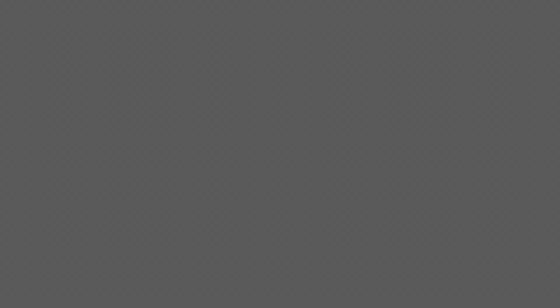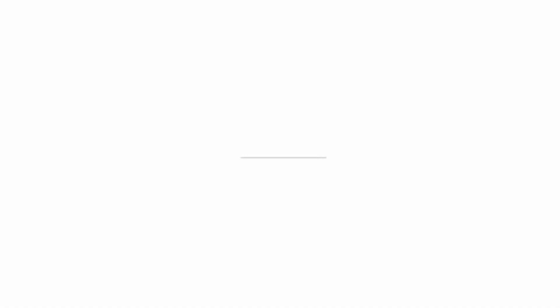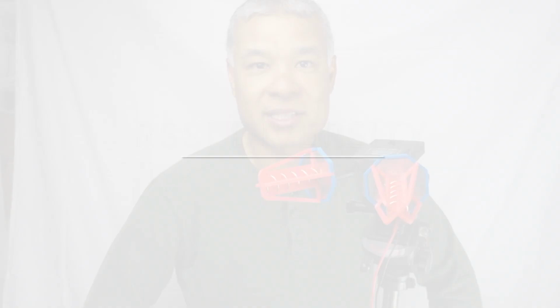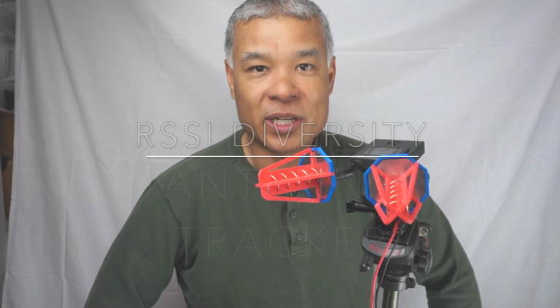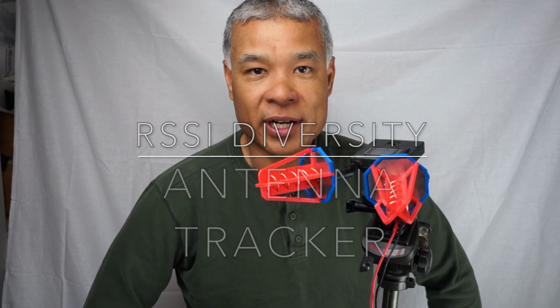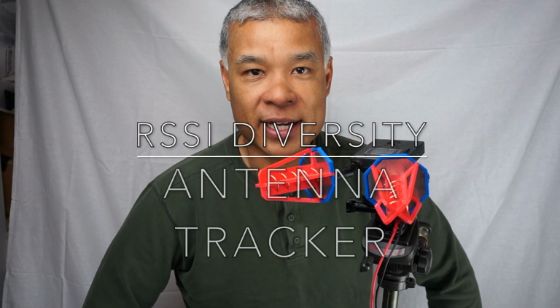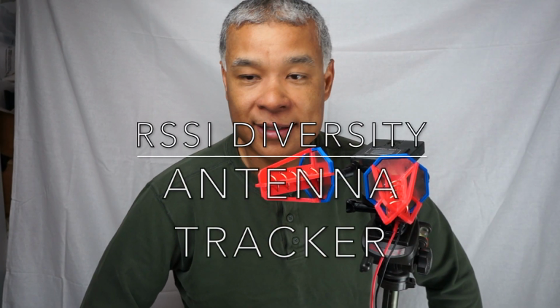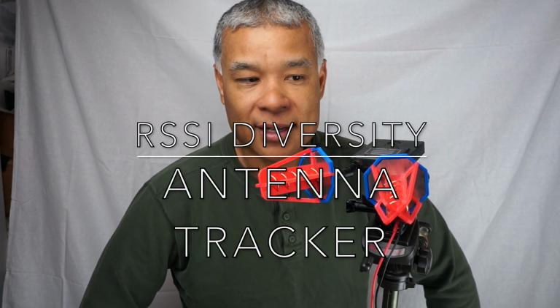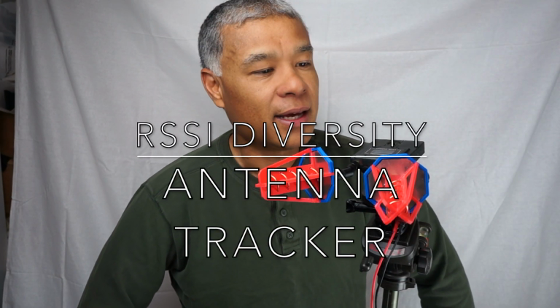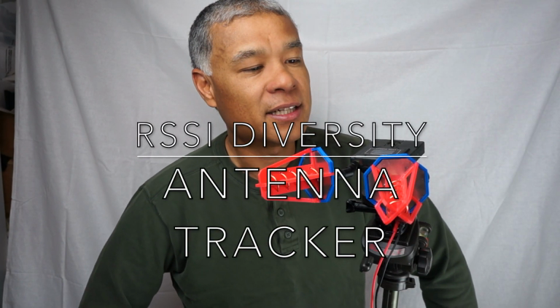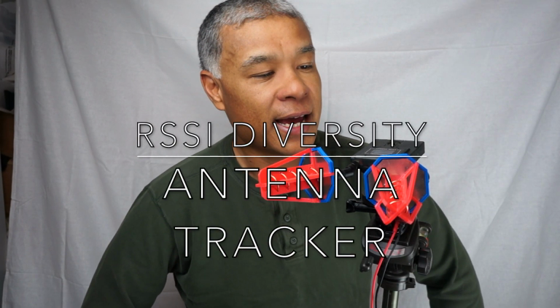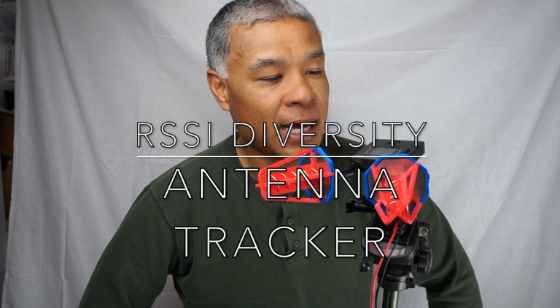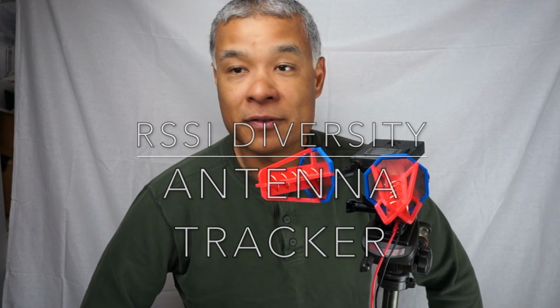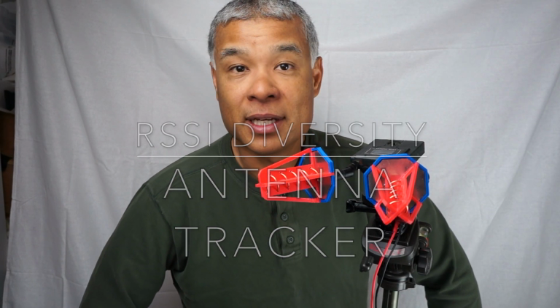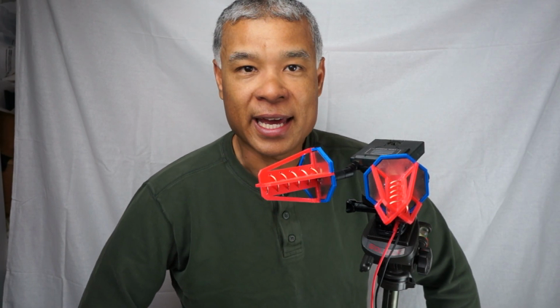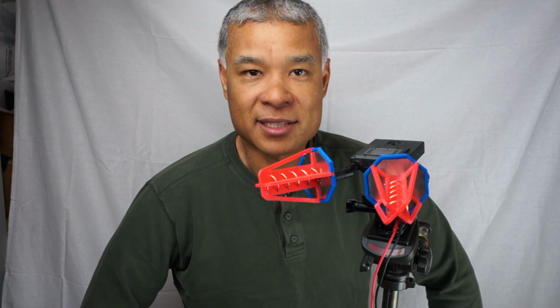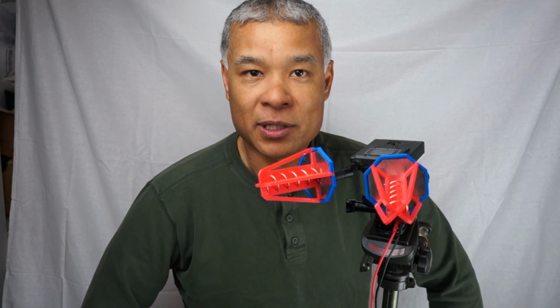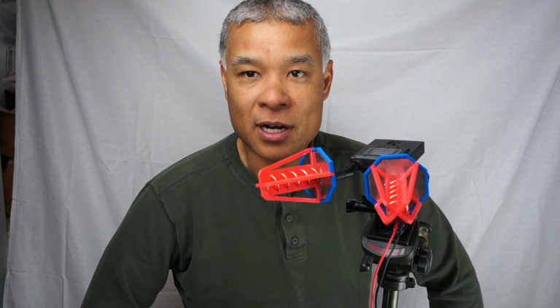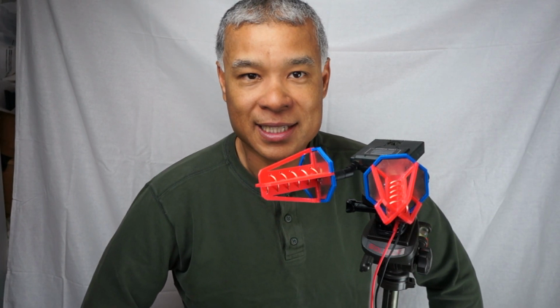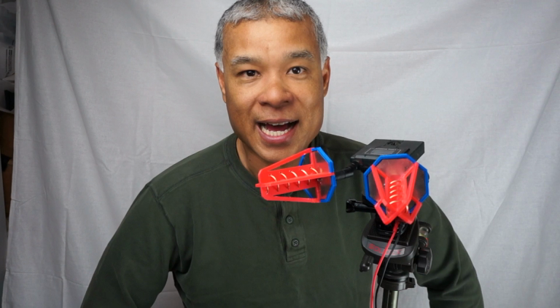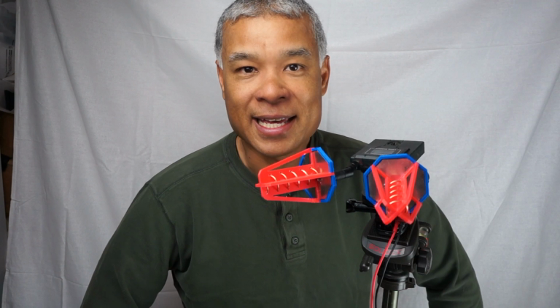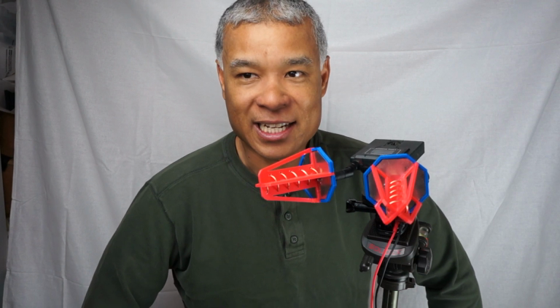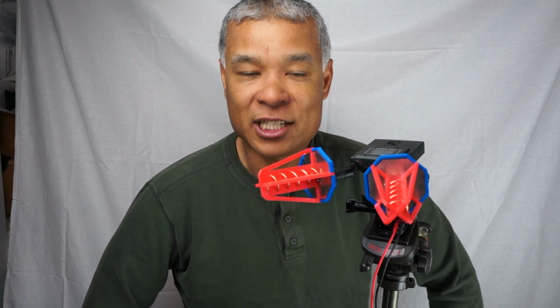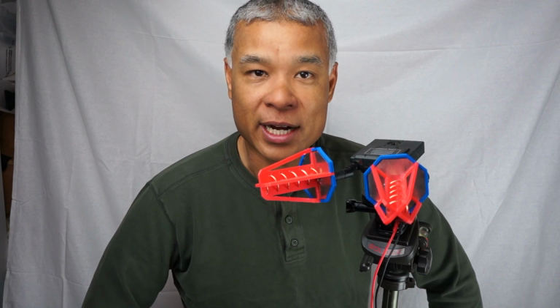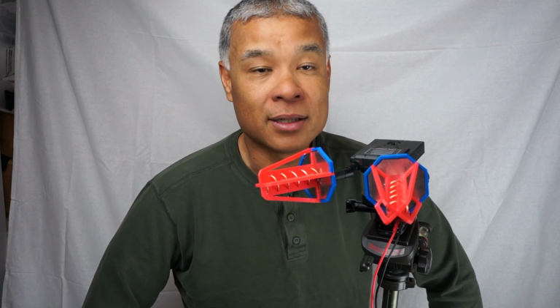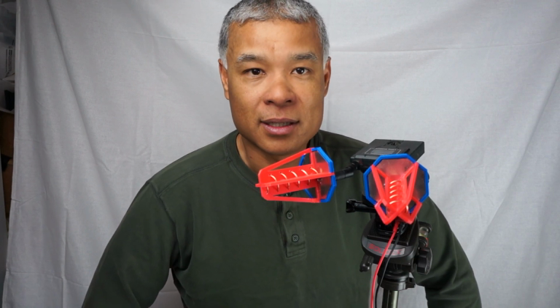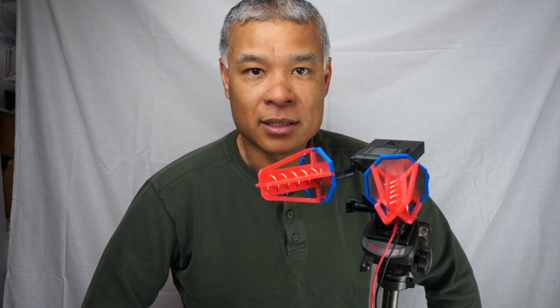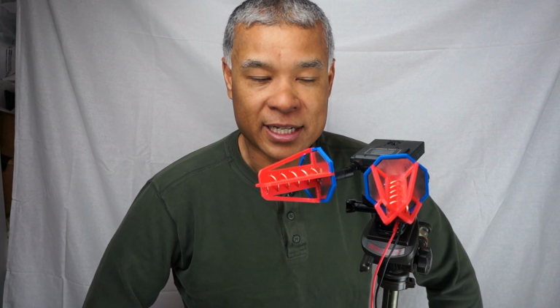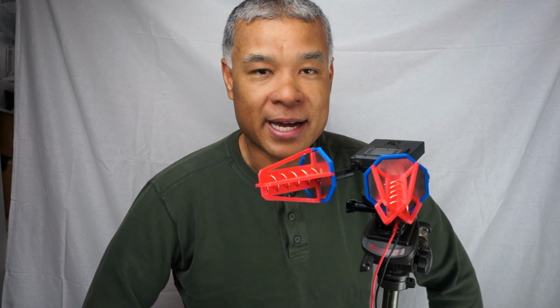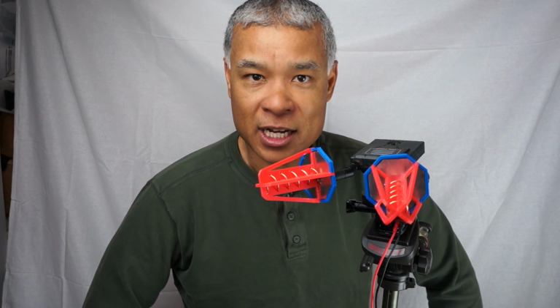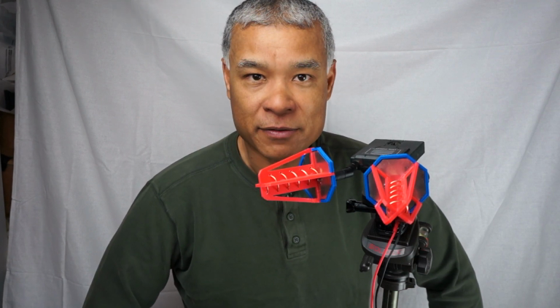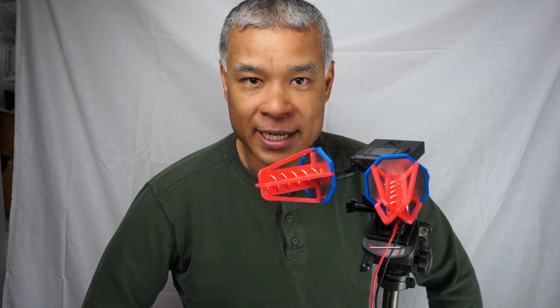Hey, how's it going? Chuck here again. And today I have a simple RSSI antenna tracker created by Andre Vinnick.